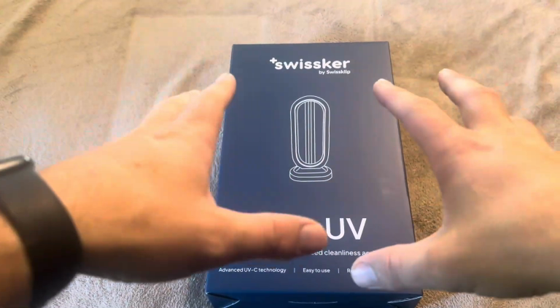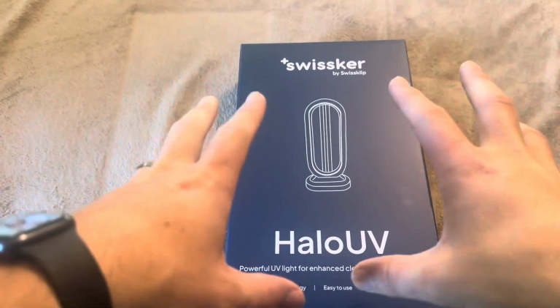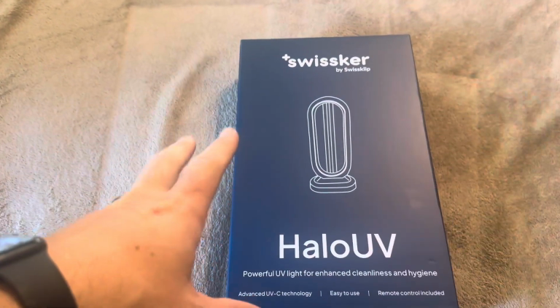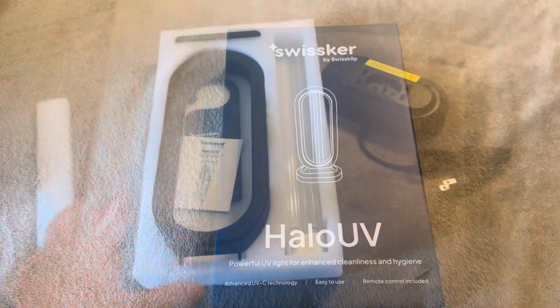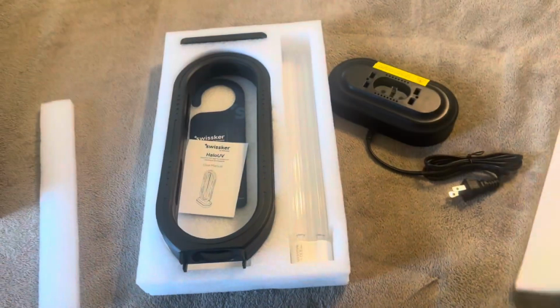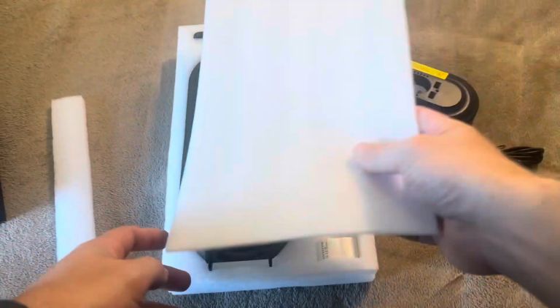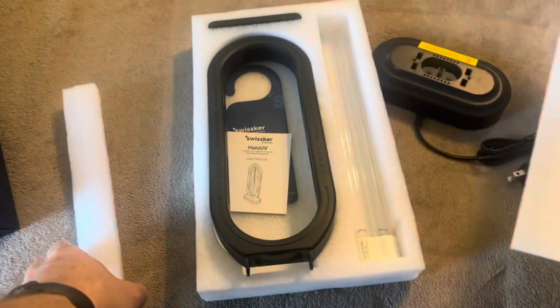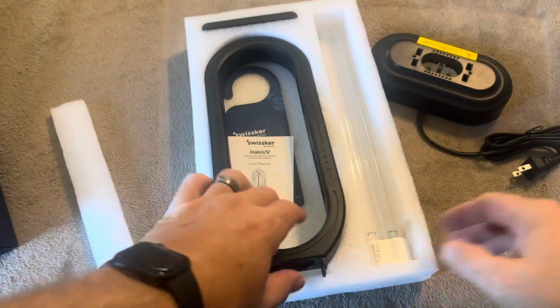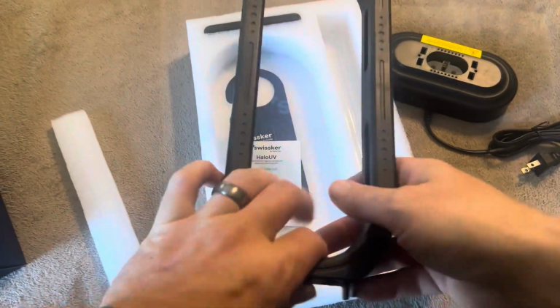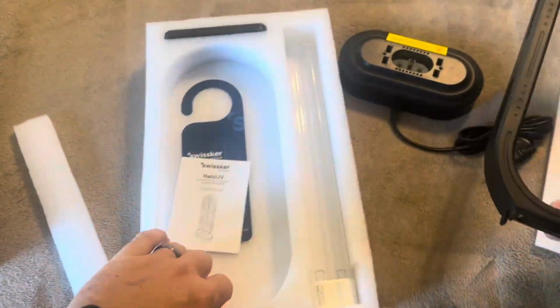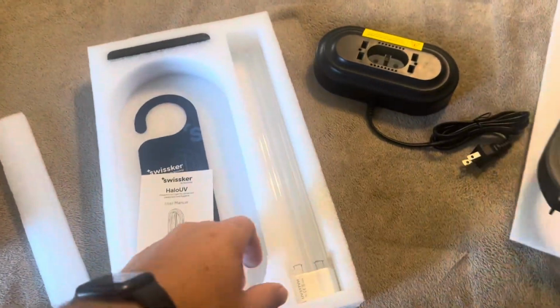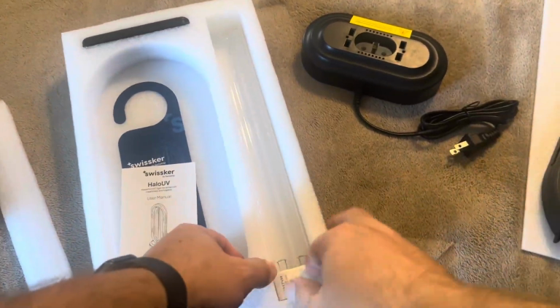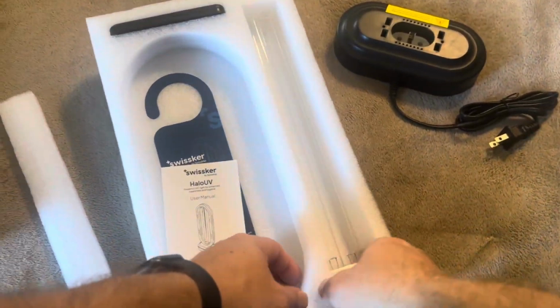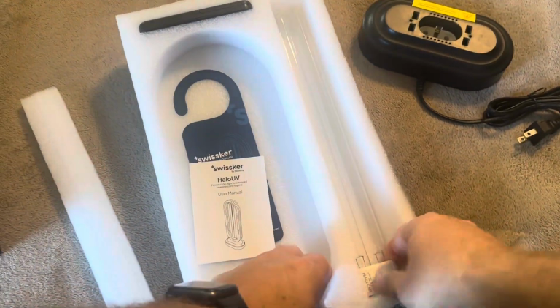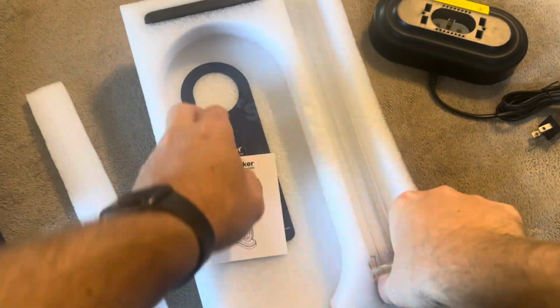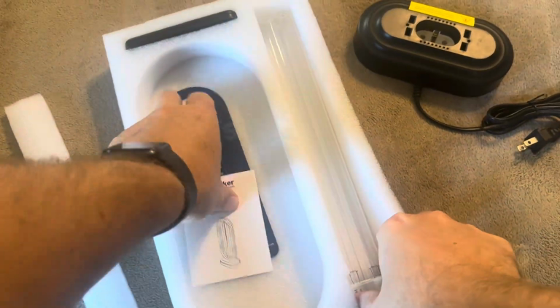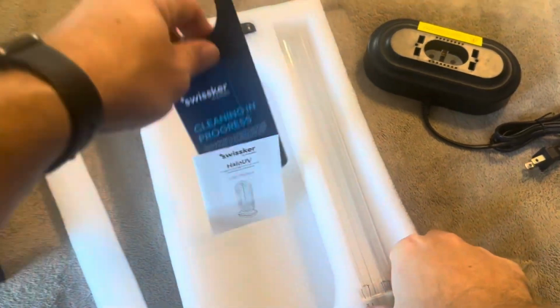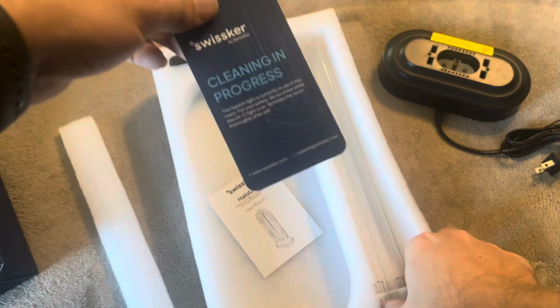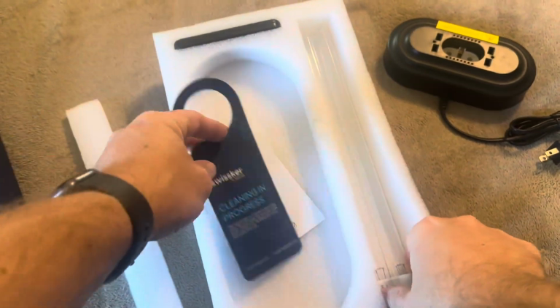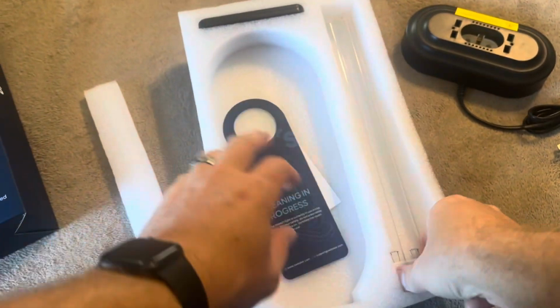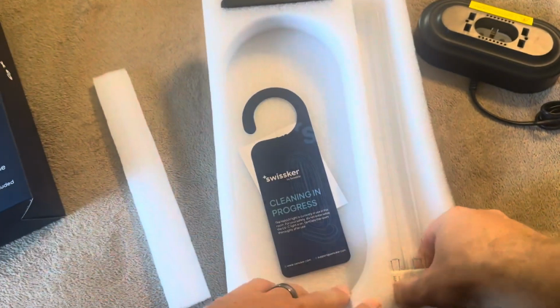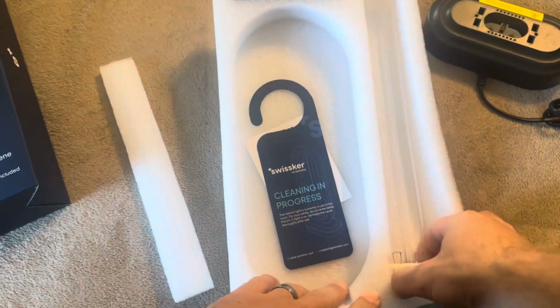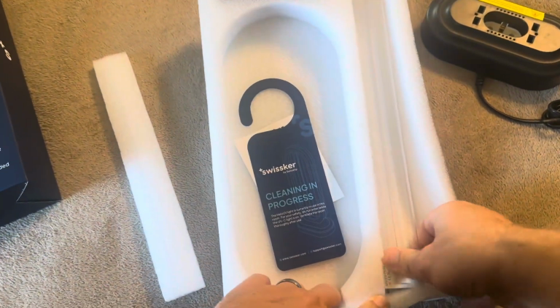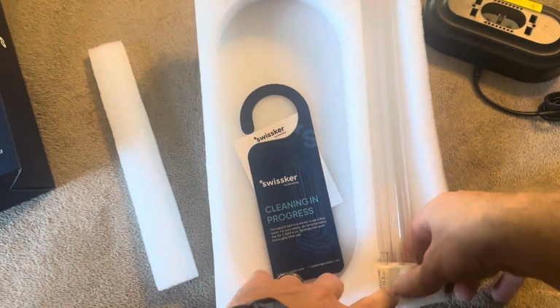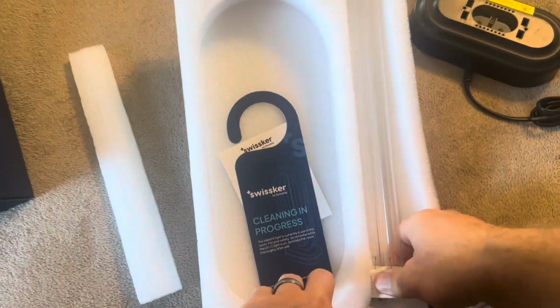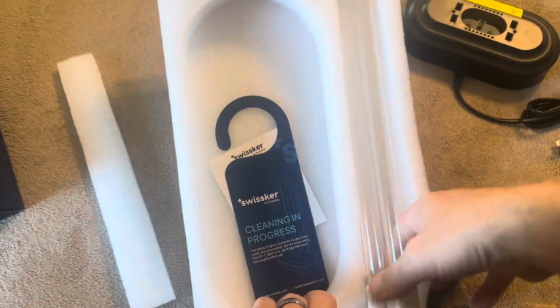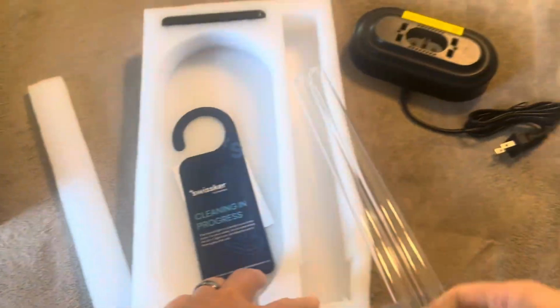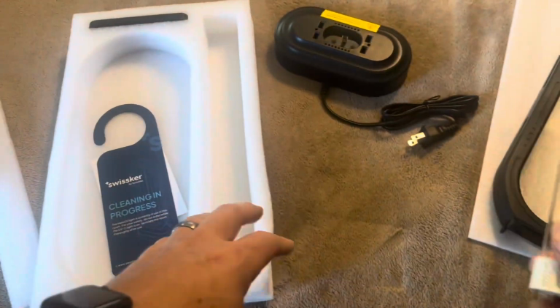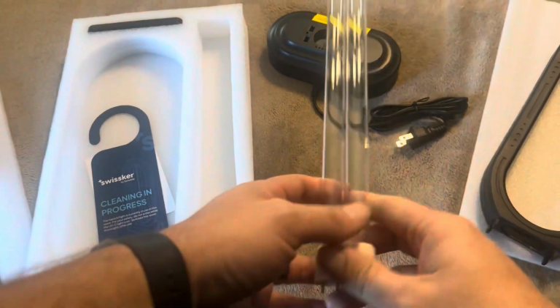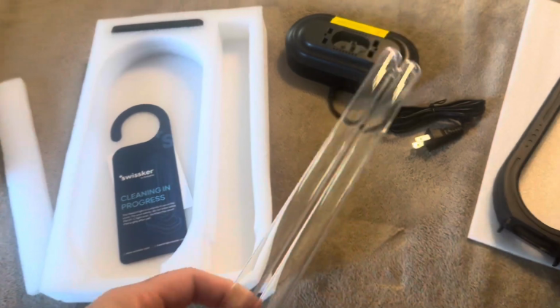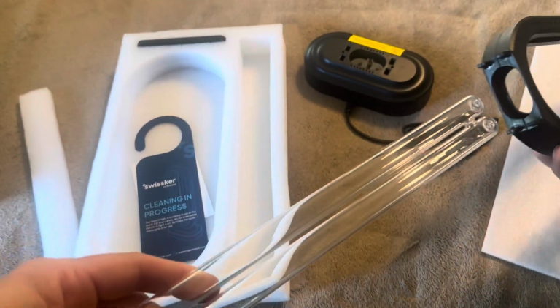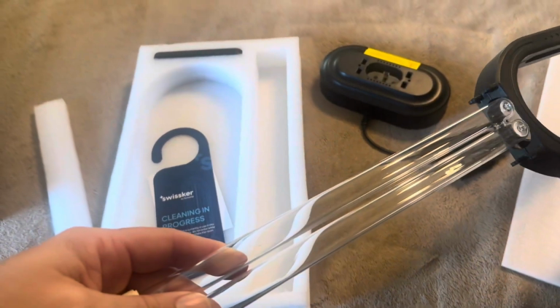Let me go ahead and open this up for you. This is what it's going to look like inside — it's just kind of stuffed over the top here. So you've got this portion, you've got your UV light, and you also have a little hanger, as it is designed so you do not look at the UV light at all. That is something important to note.